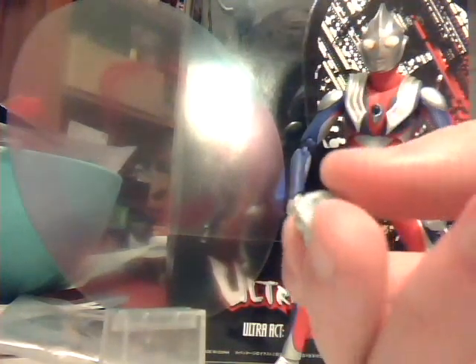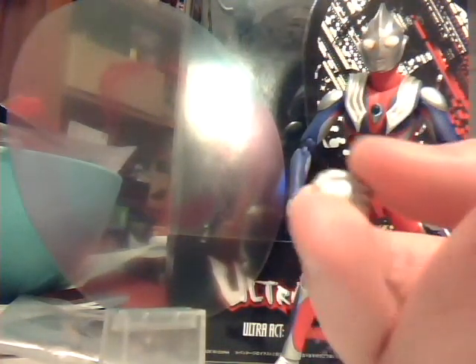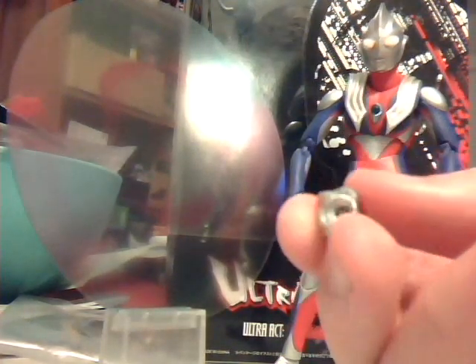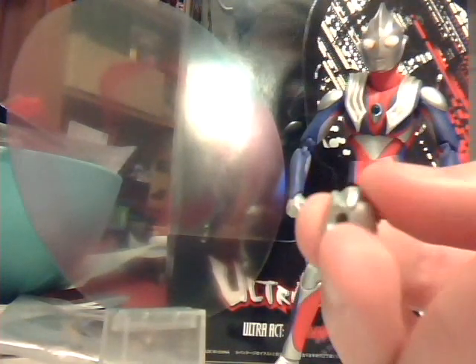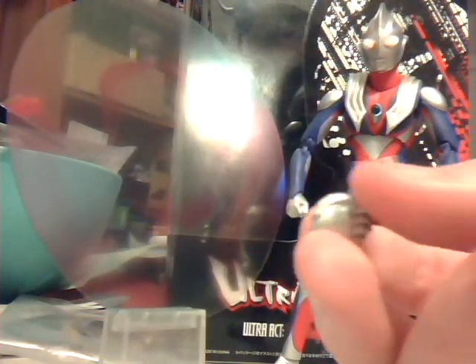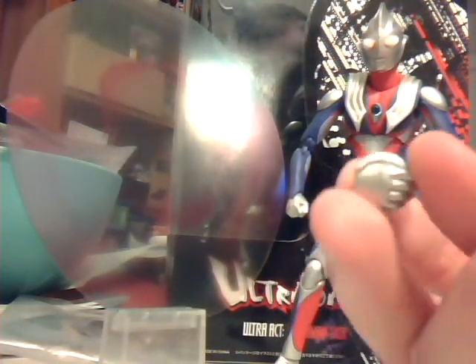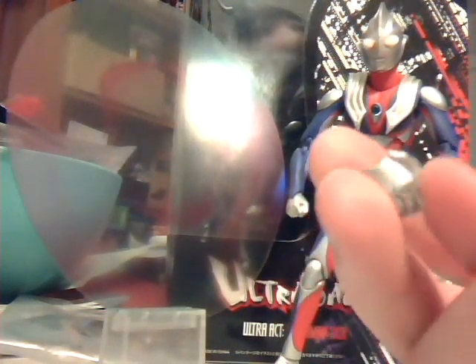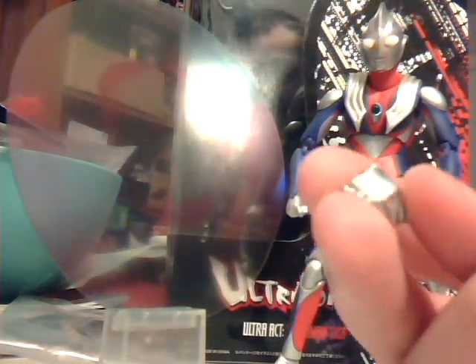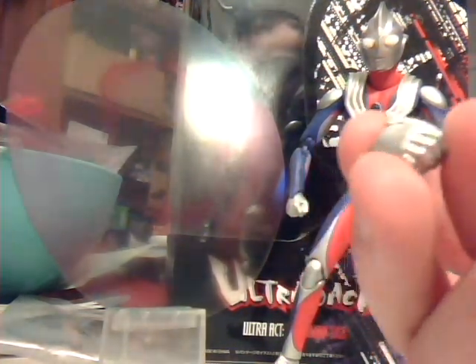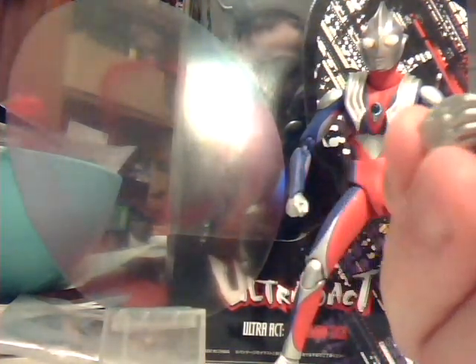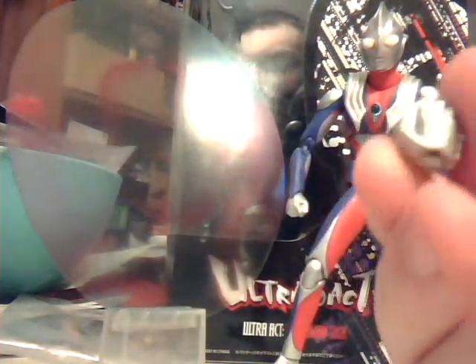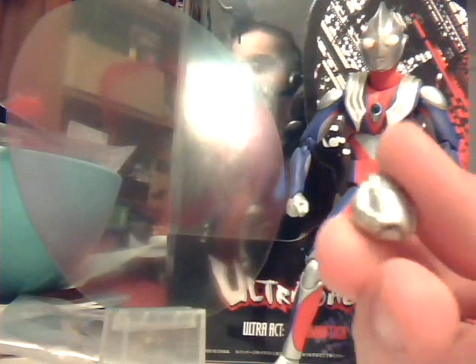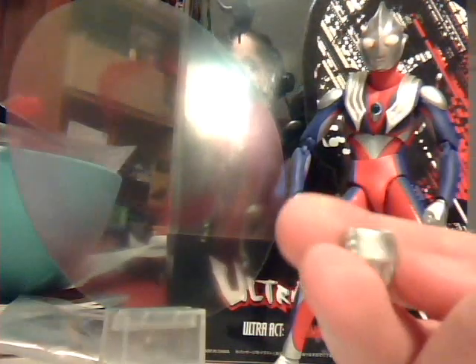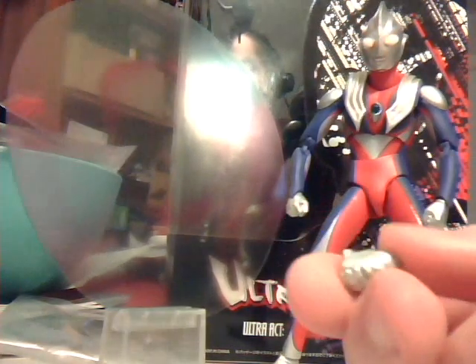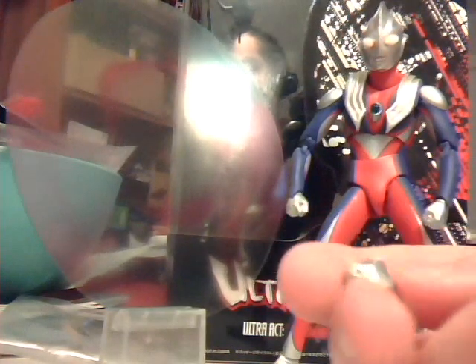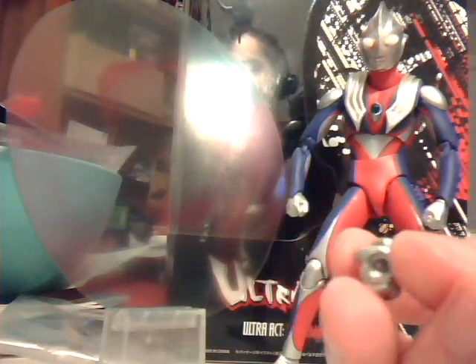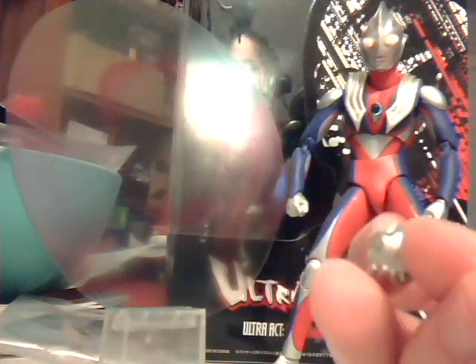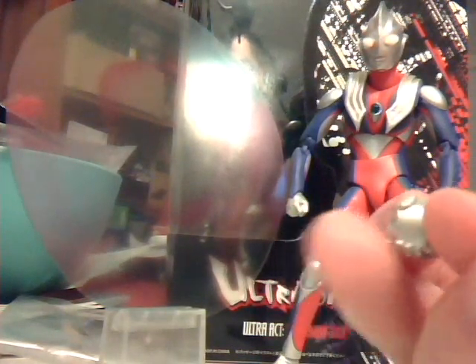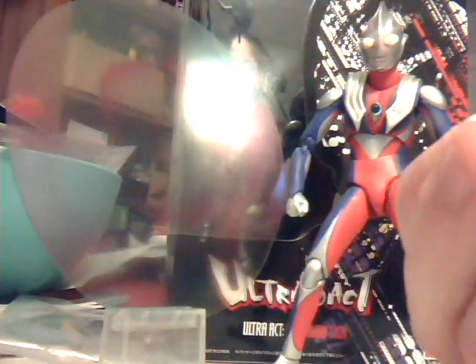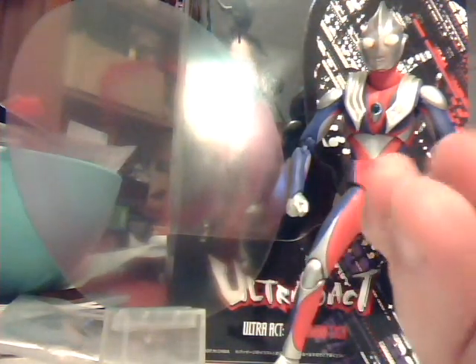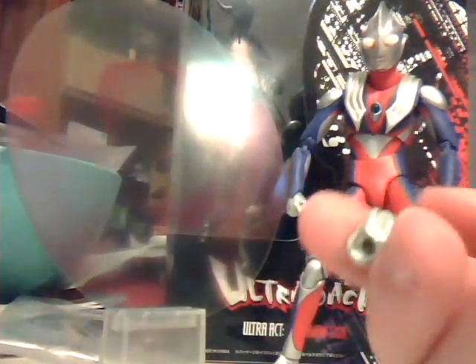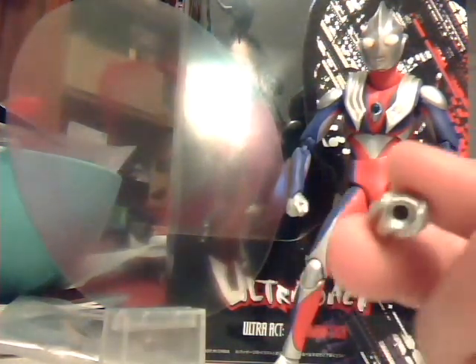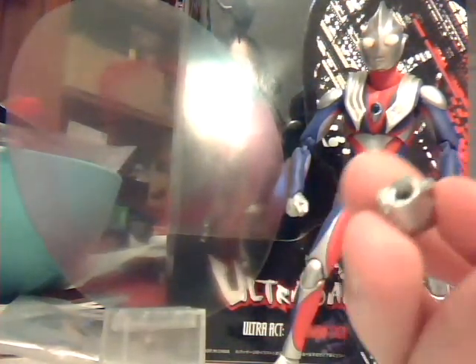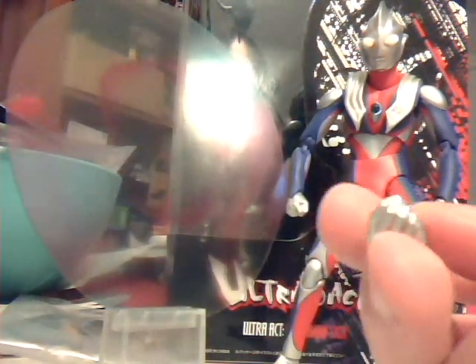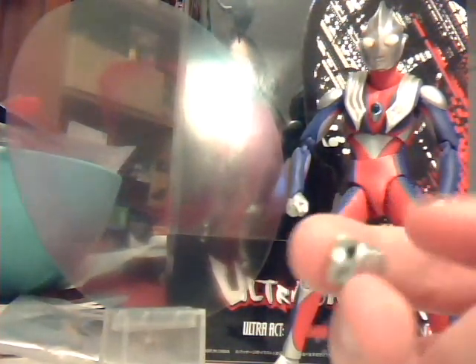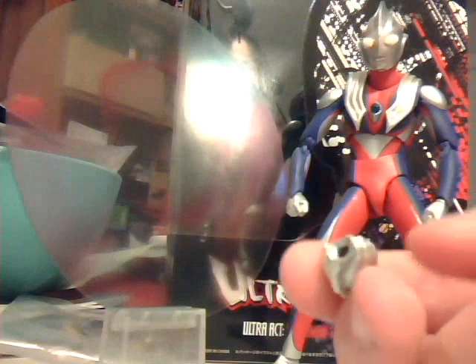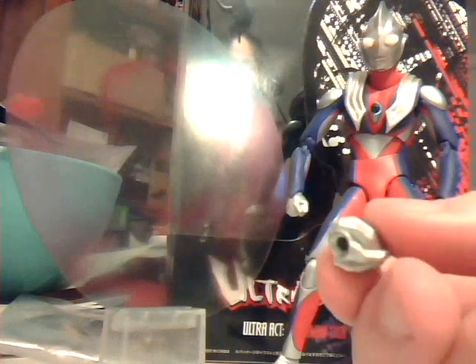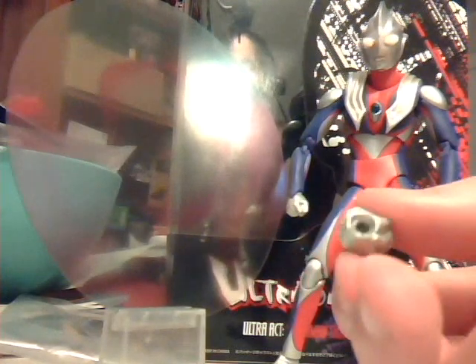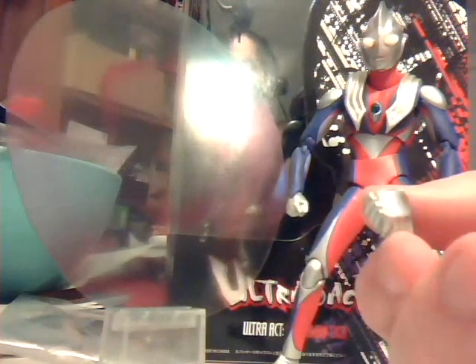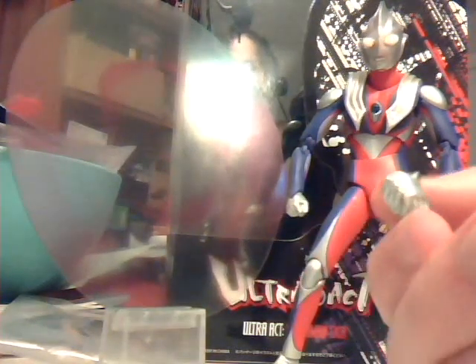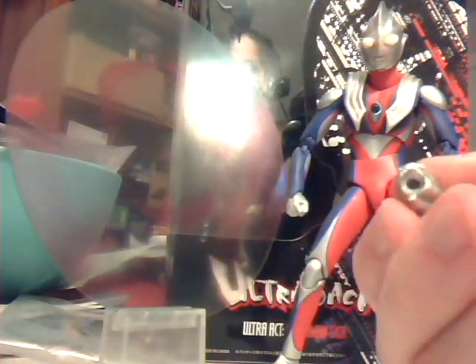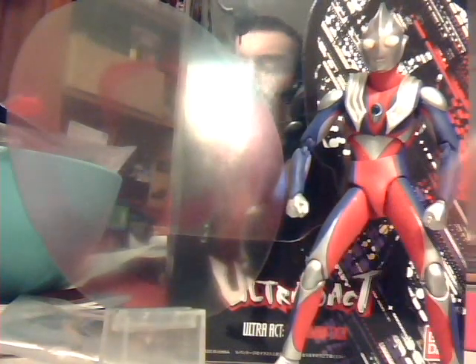The handshaking hand is supposed to be for a display between Tiga and Ultraman Hayata. I don't have Hayata and I don't plan to get him, but I plan to somehow use this hand someday for some fun picture.